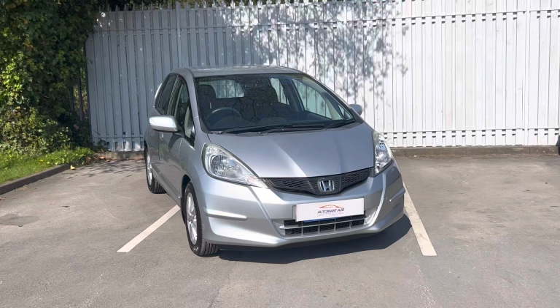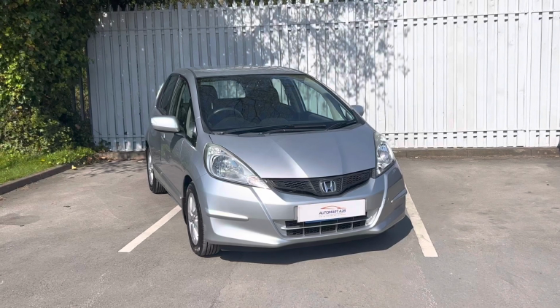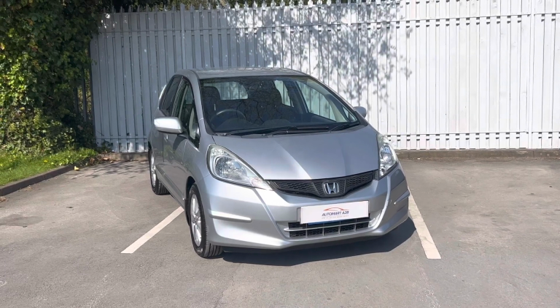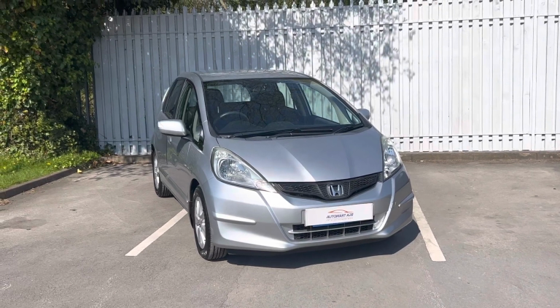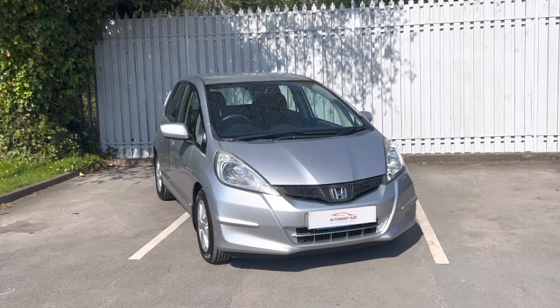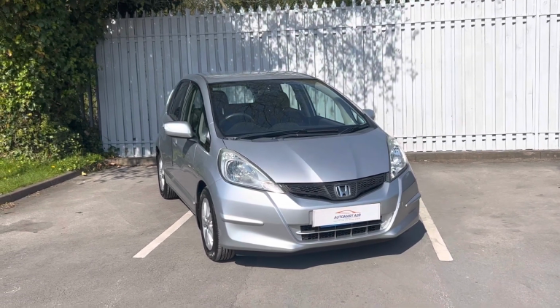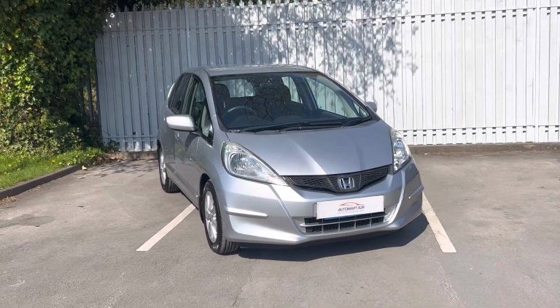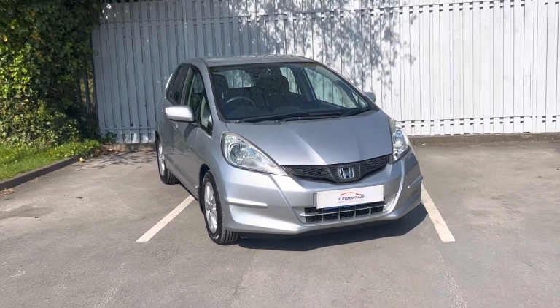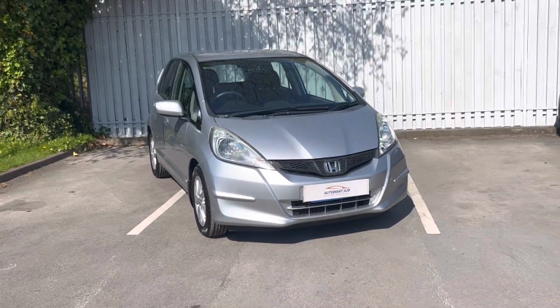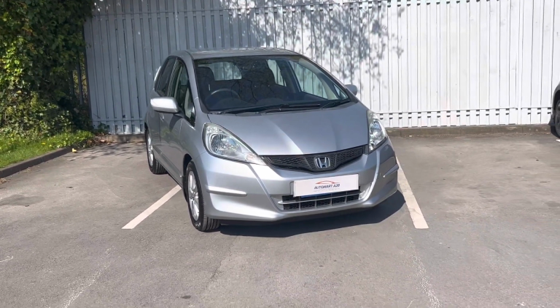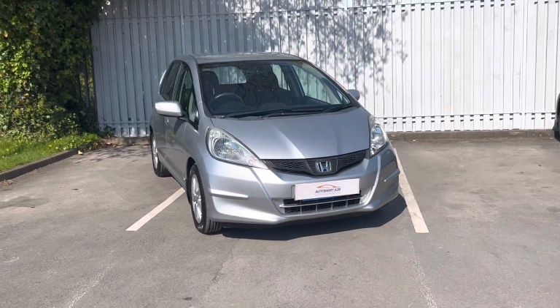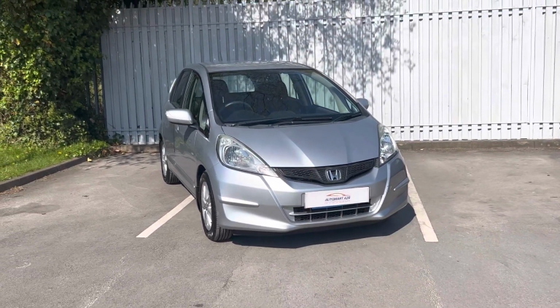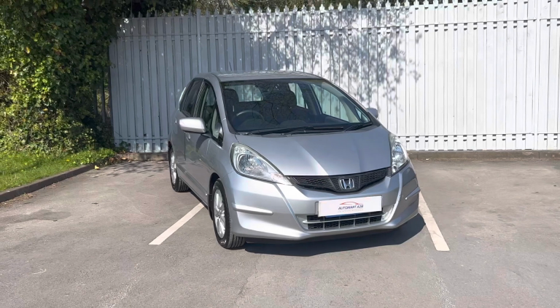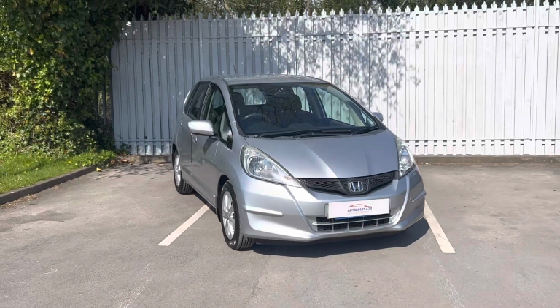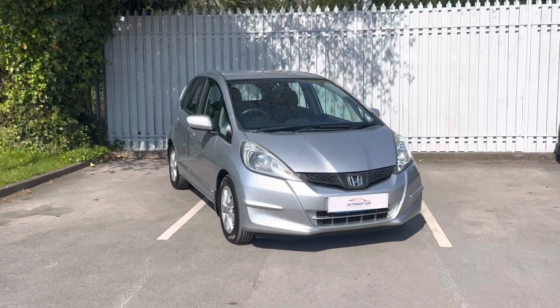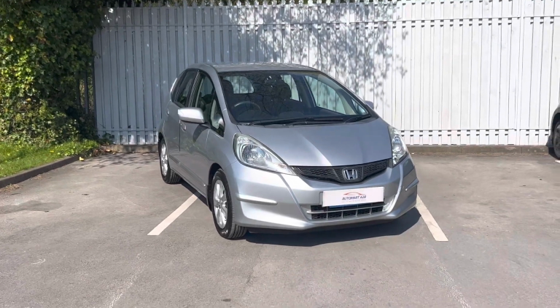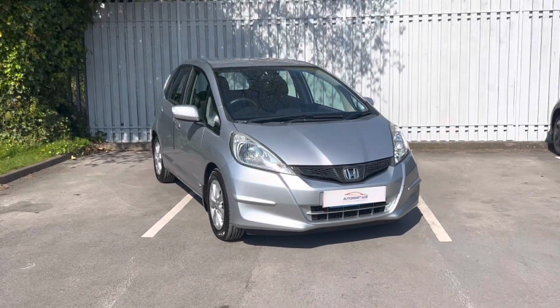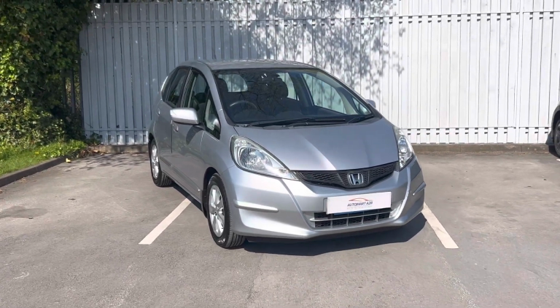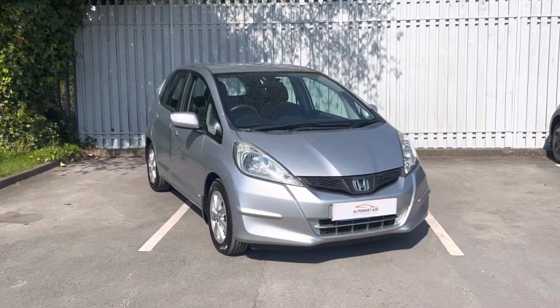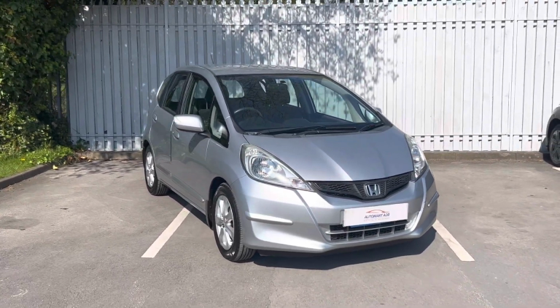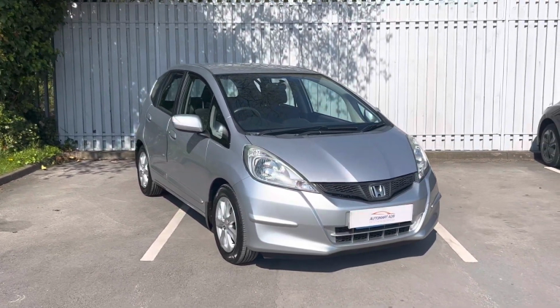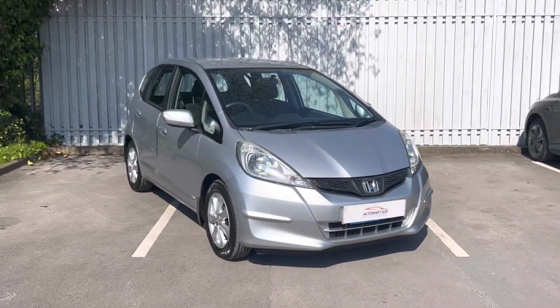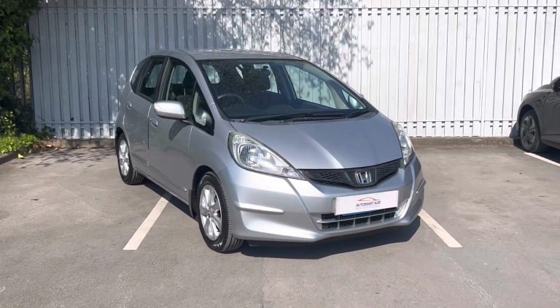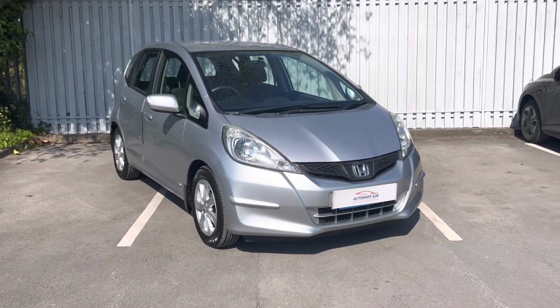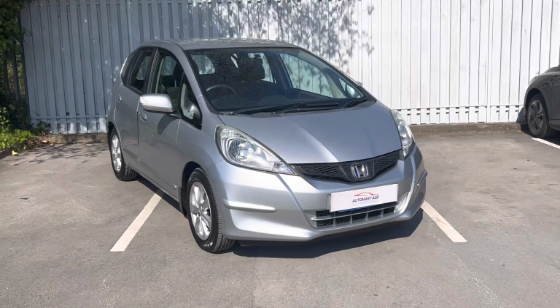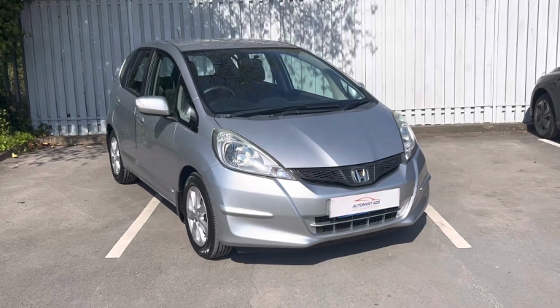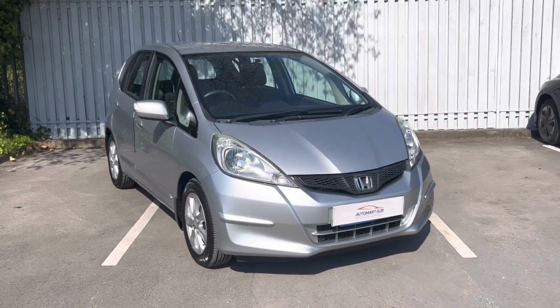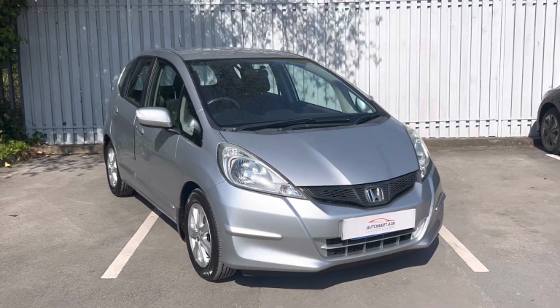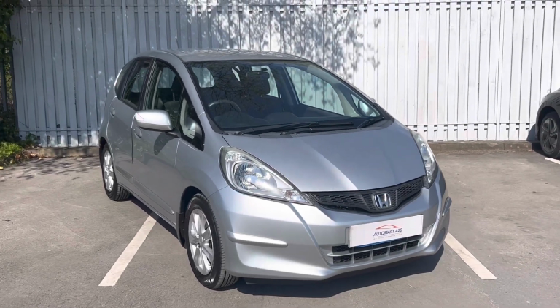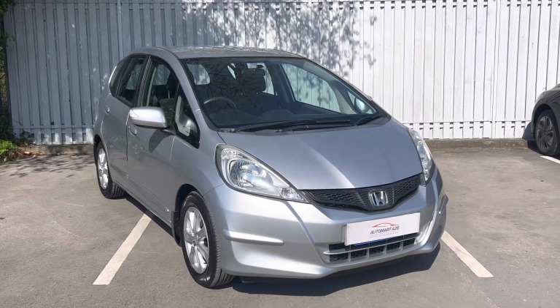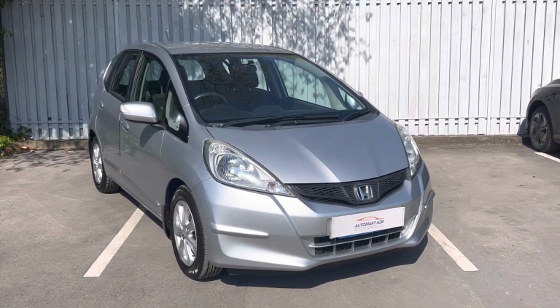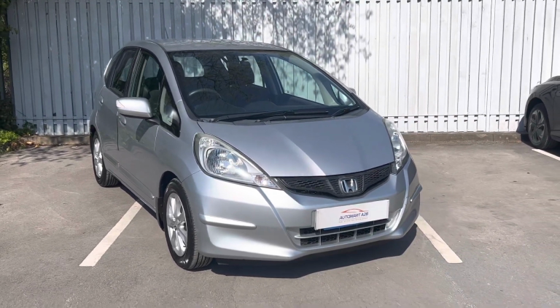Hi, Ashton here at Lancaster Automata ATB. I'm the internet specialist here. Lancaster Automata ATB is run by our parent company, which is Lancaster Honda. Today I'll be showing you this Jazz 1.4 ES.